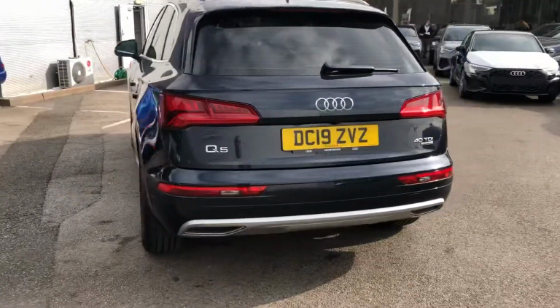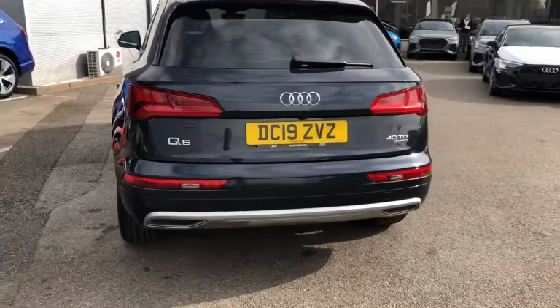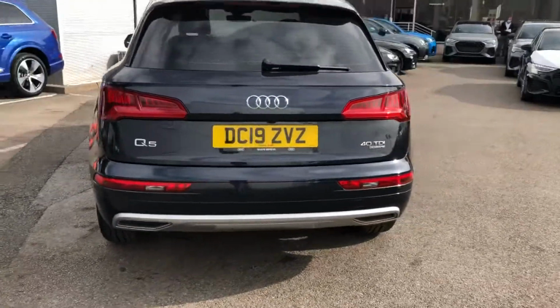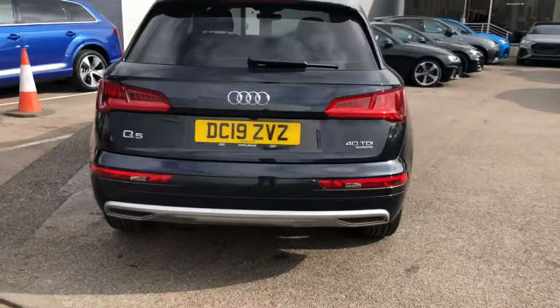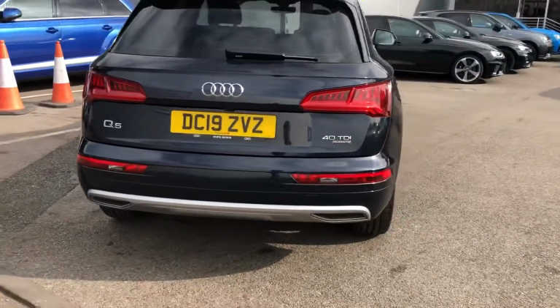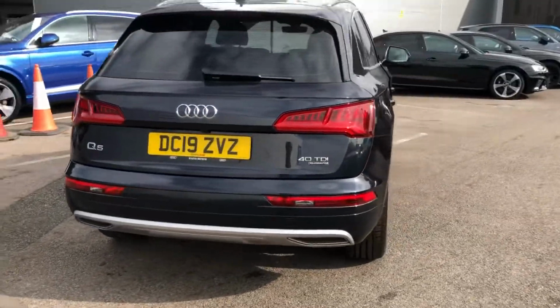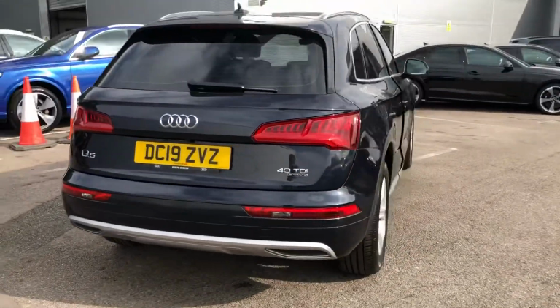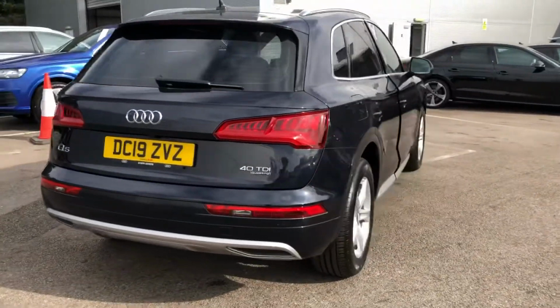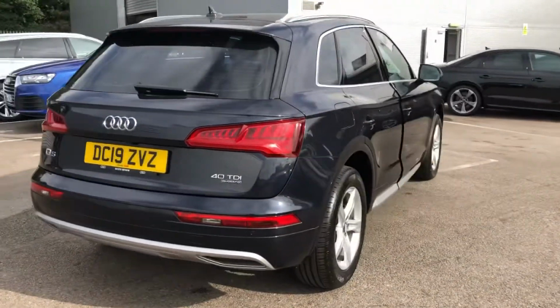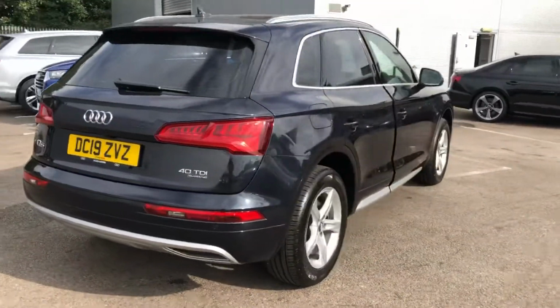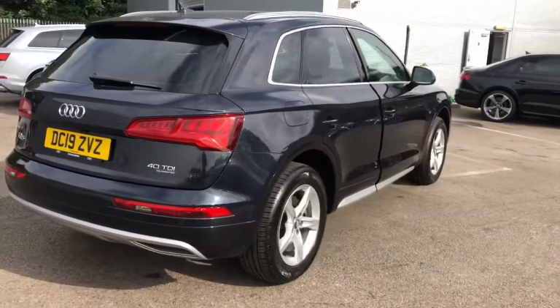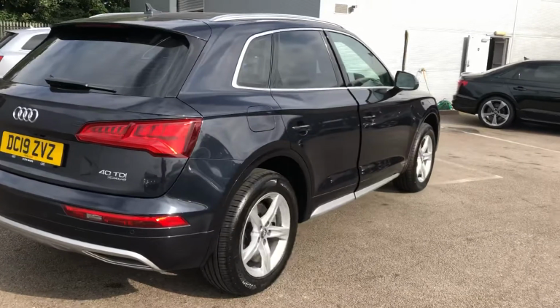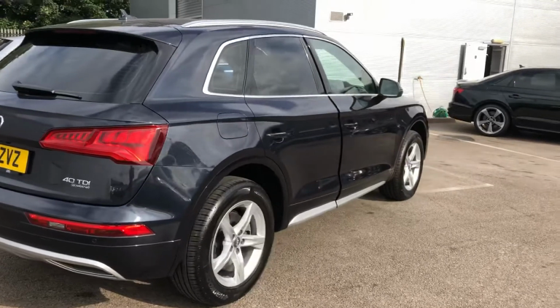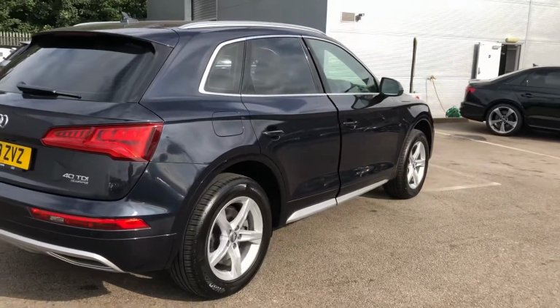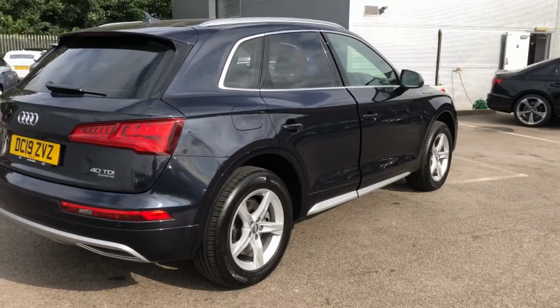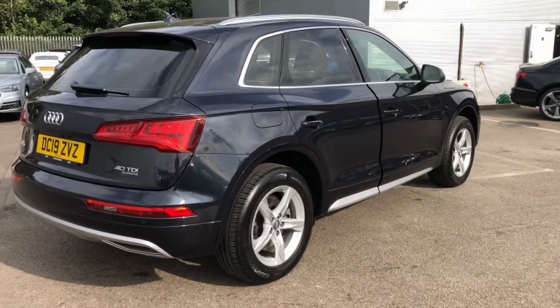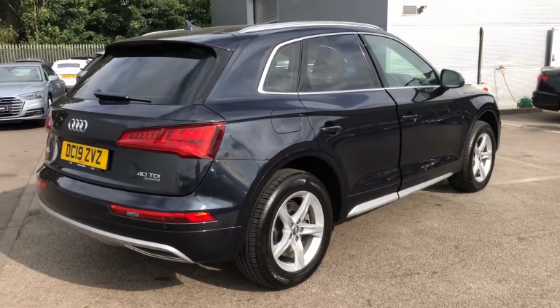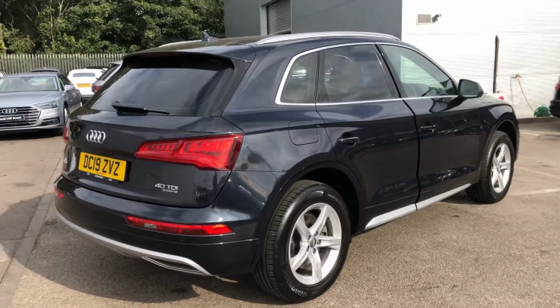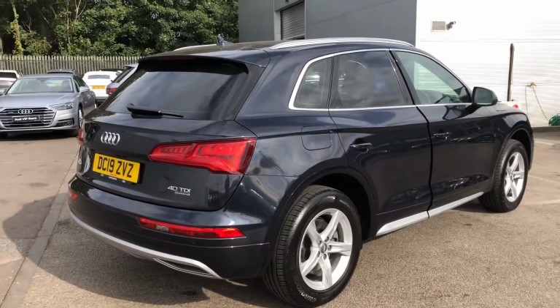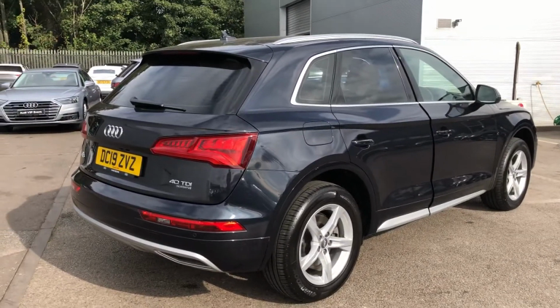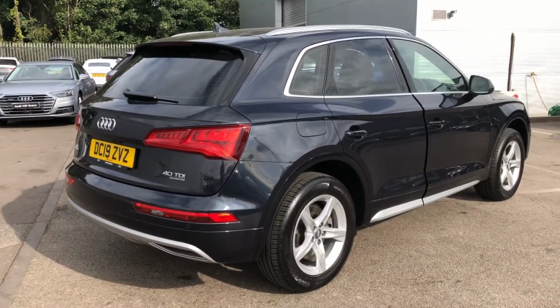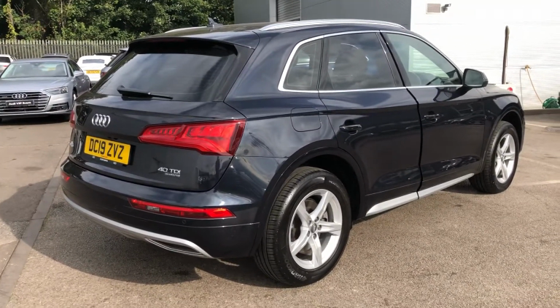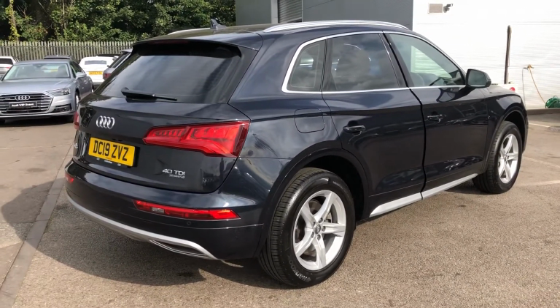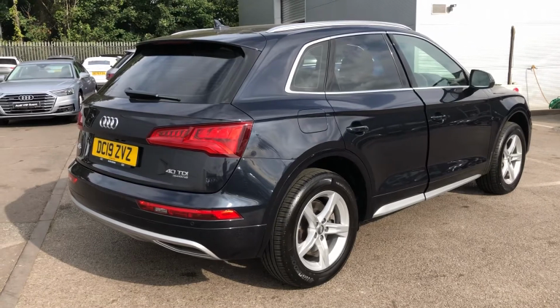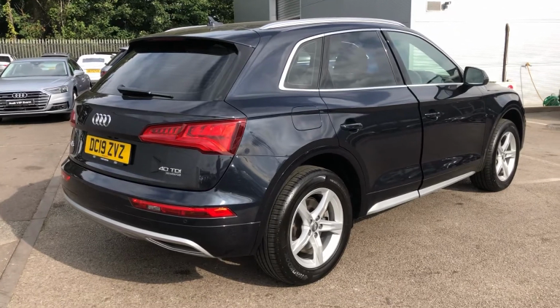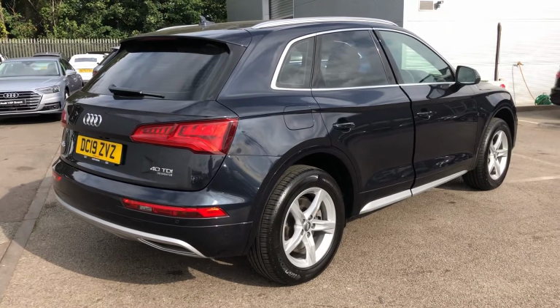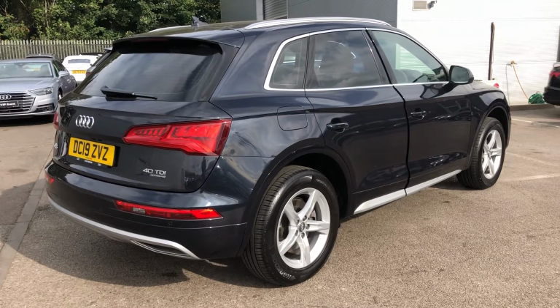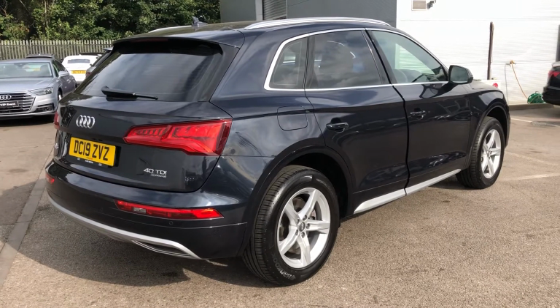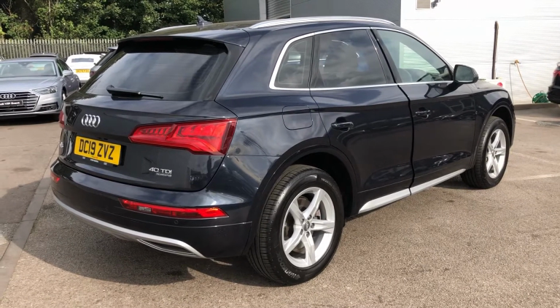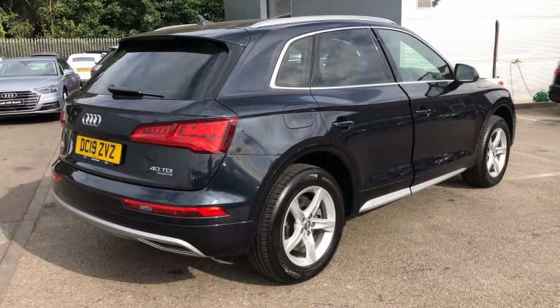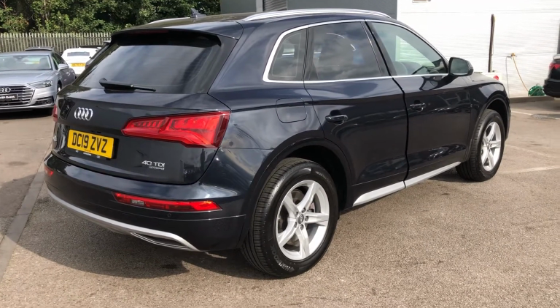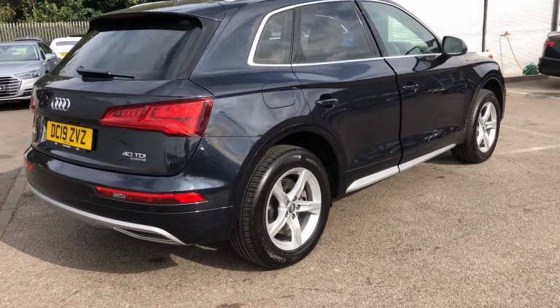The LED rack lights, rear parking sensors and the rear view camera. This is an Audi used approved vehicle so you will get a minimum of one year's warranty and one year's roadside assistance from the manufacturer.